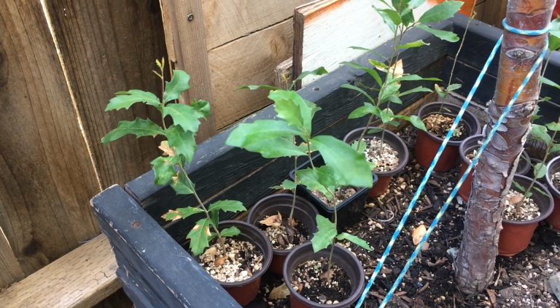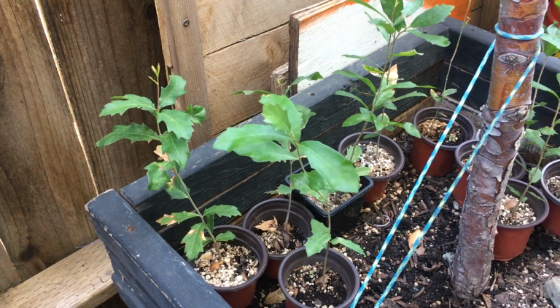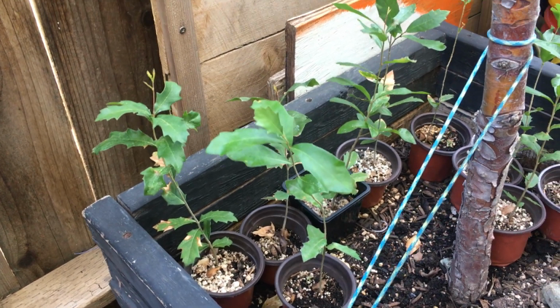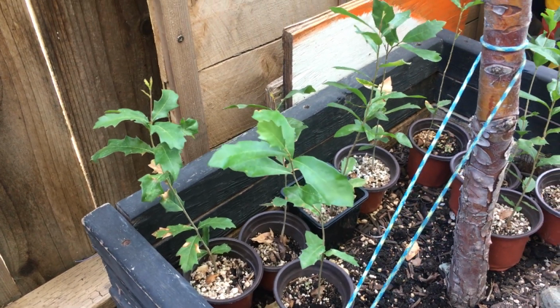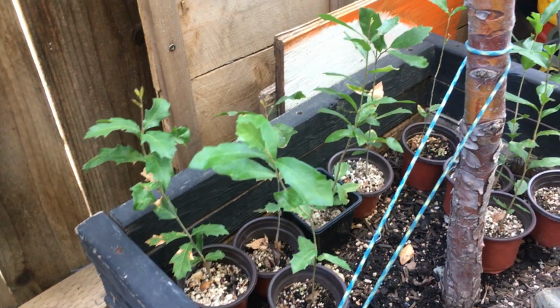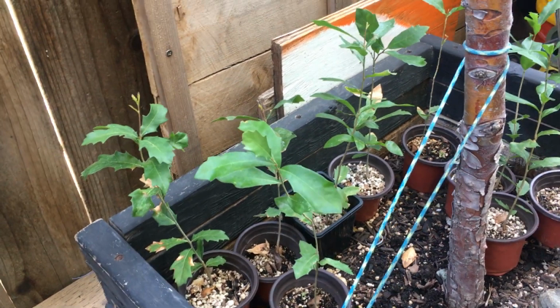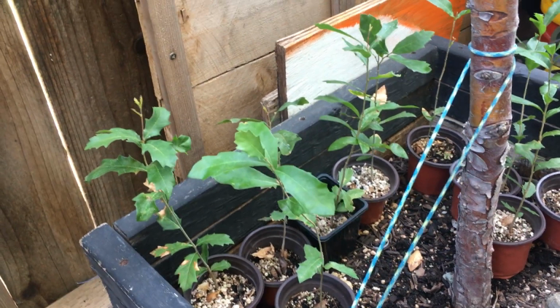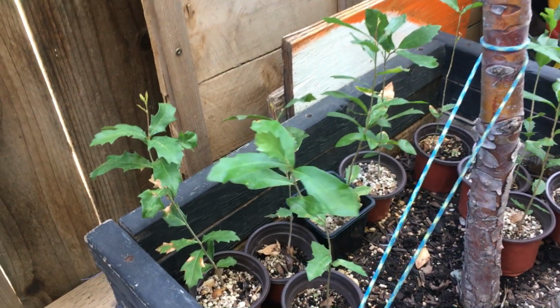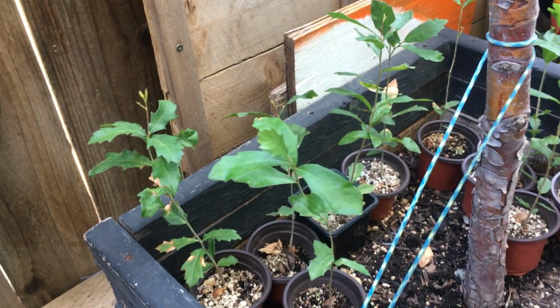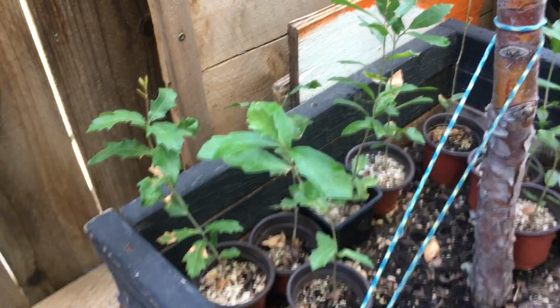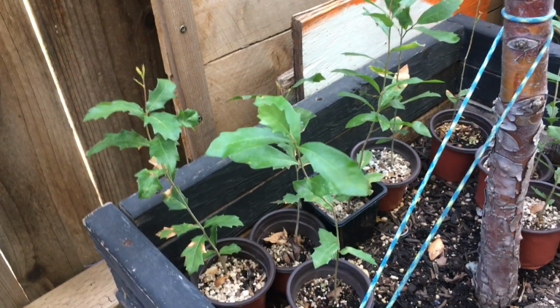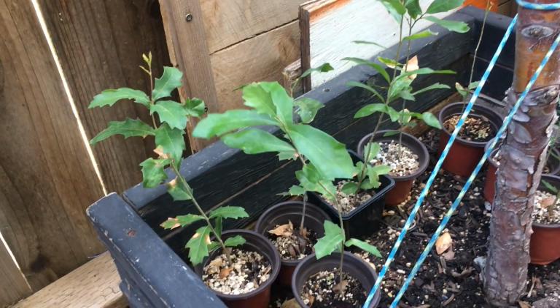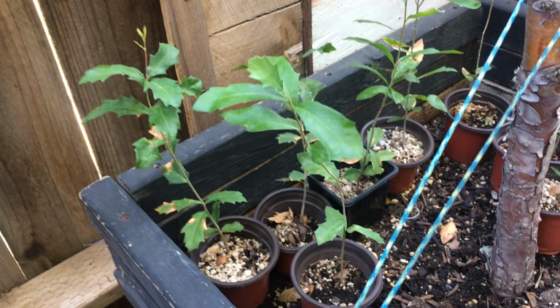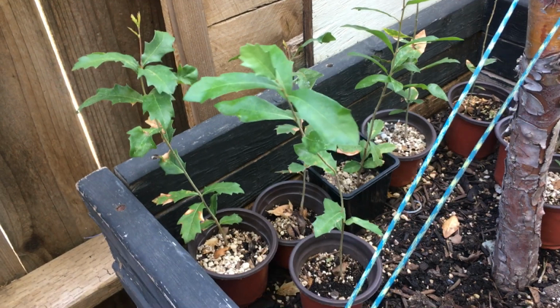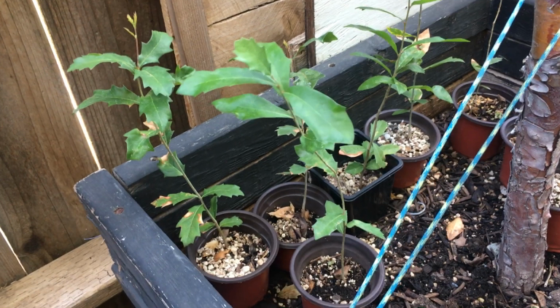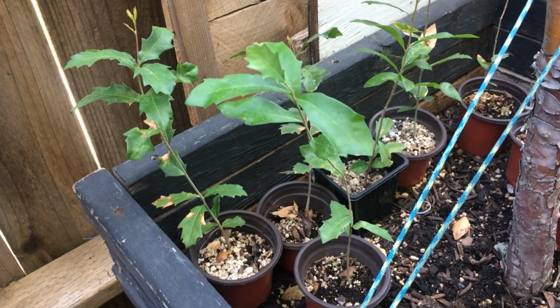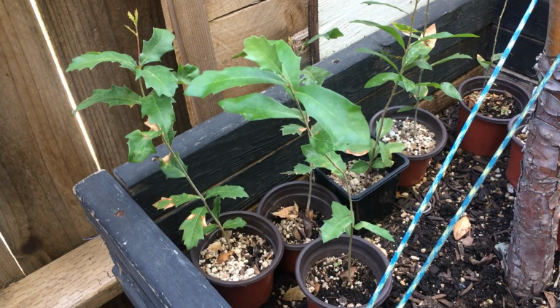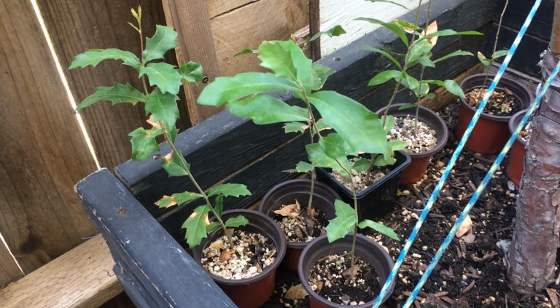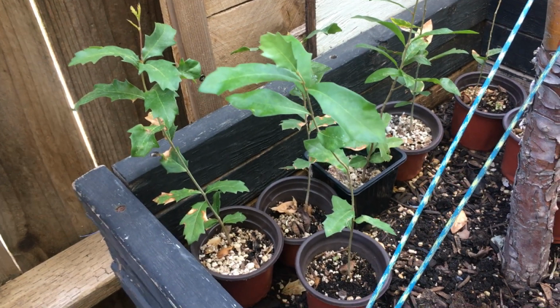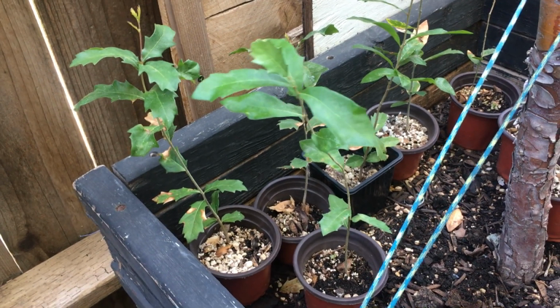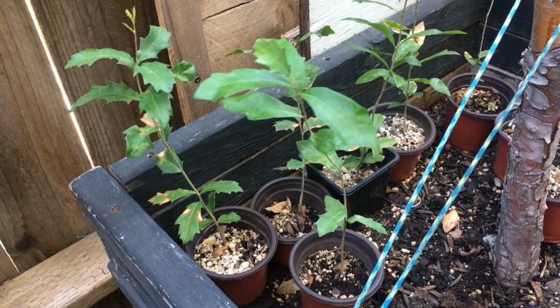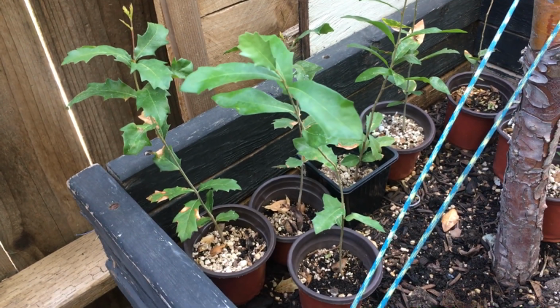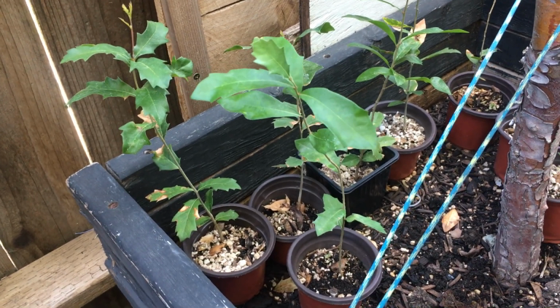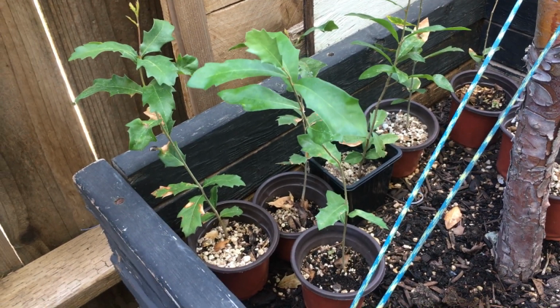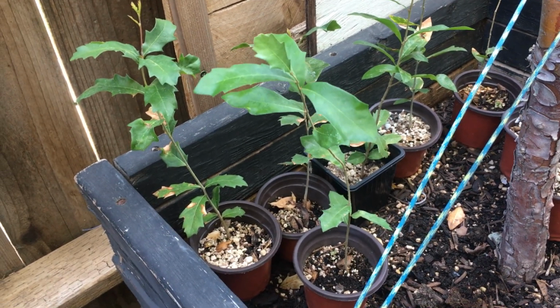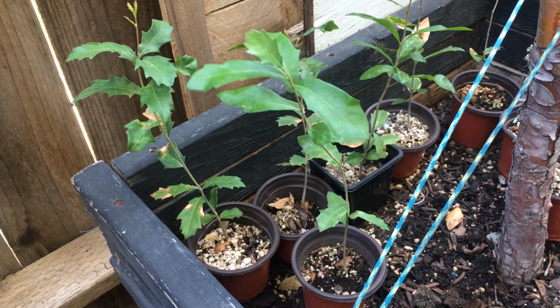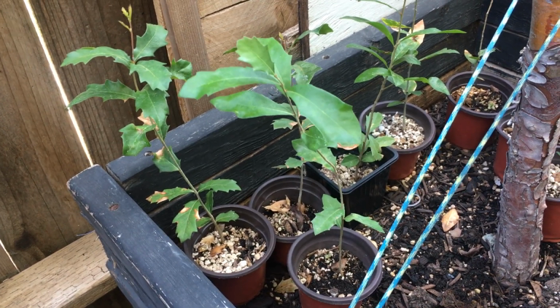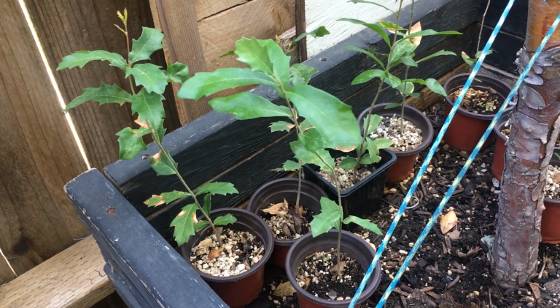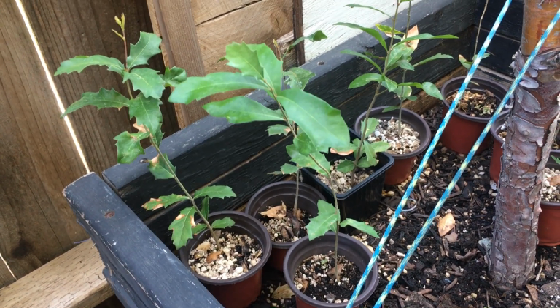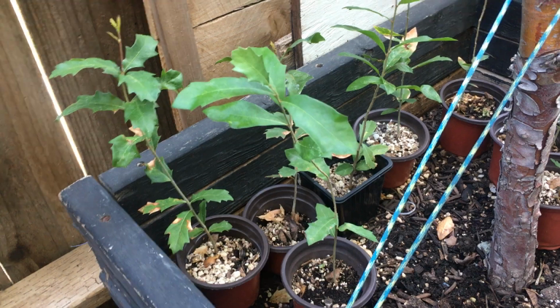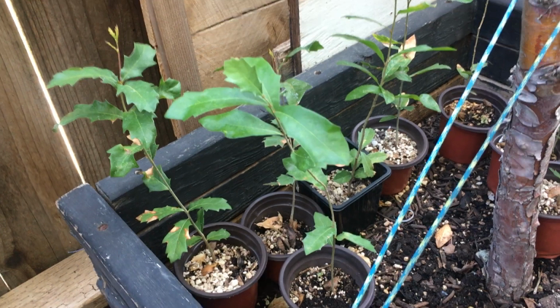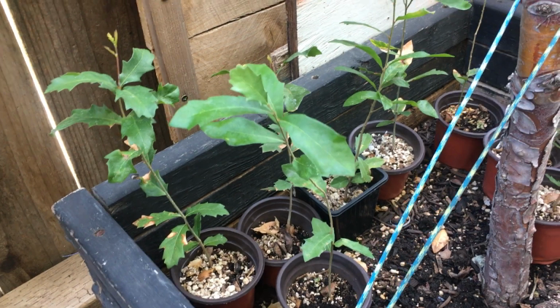Hey, what's up everyone. I'm going to give you guys some tips on growing and keeping your live oaks healthy during the summer months.